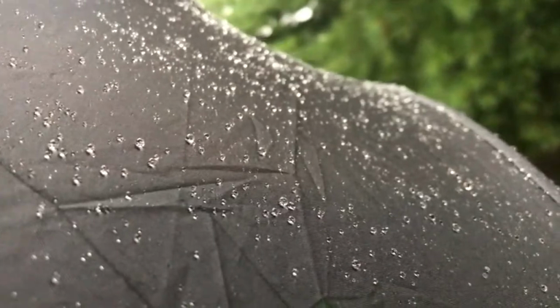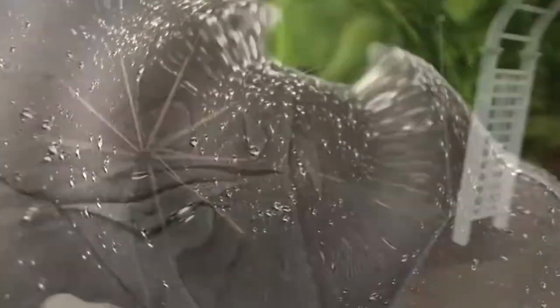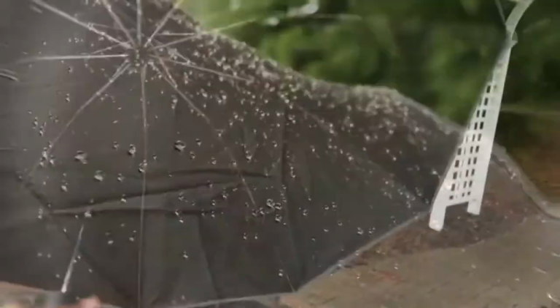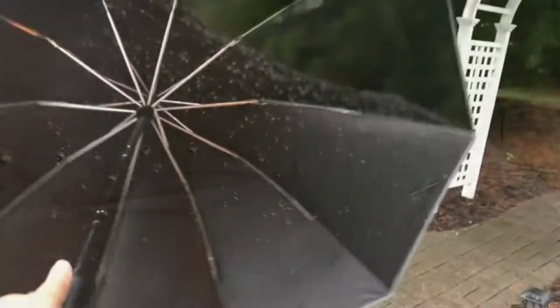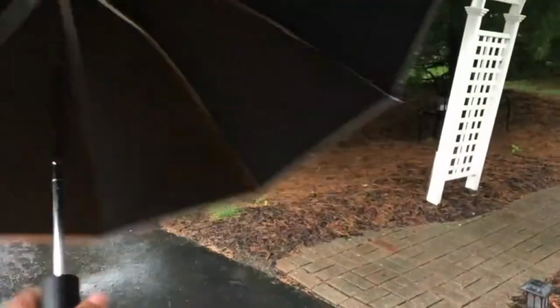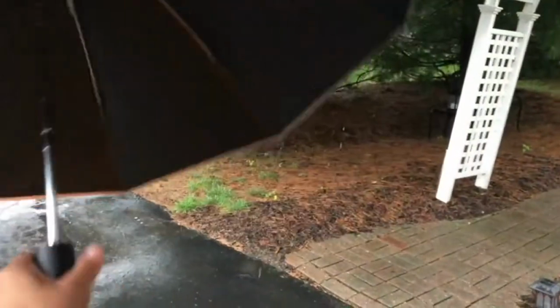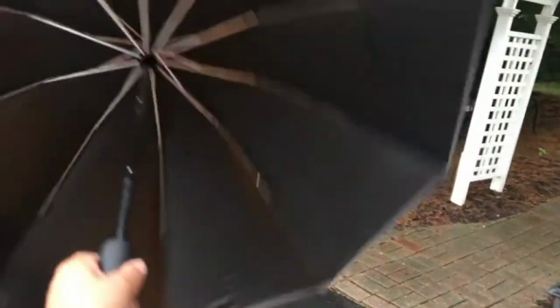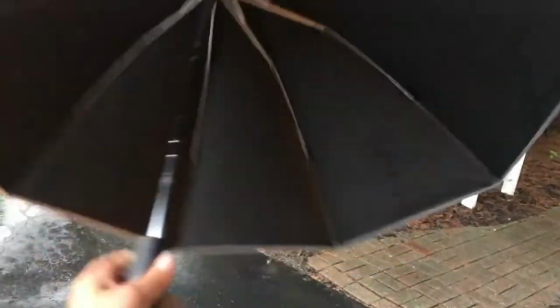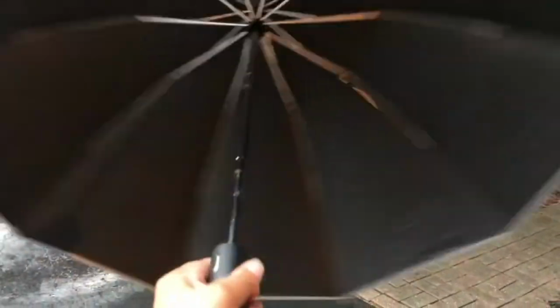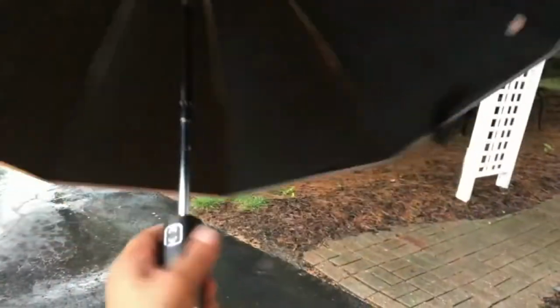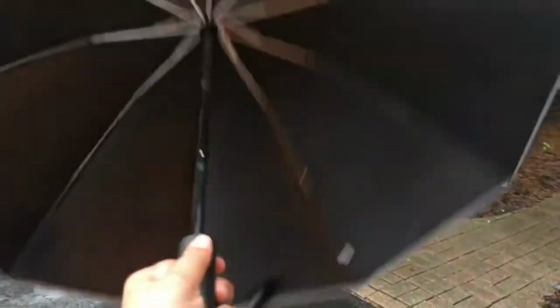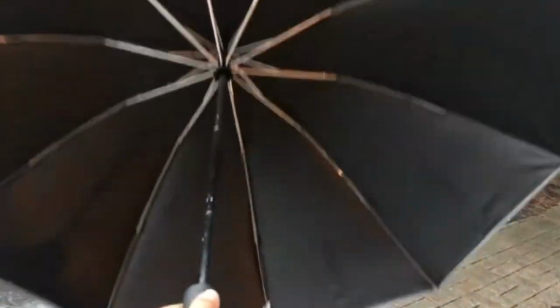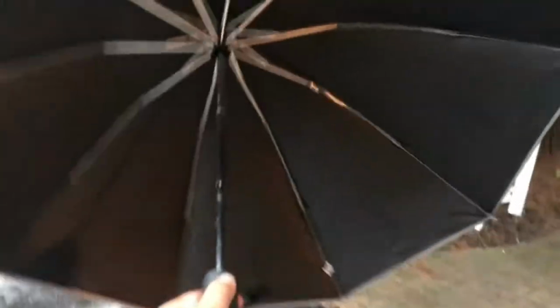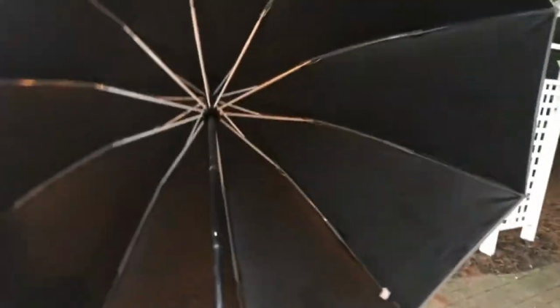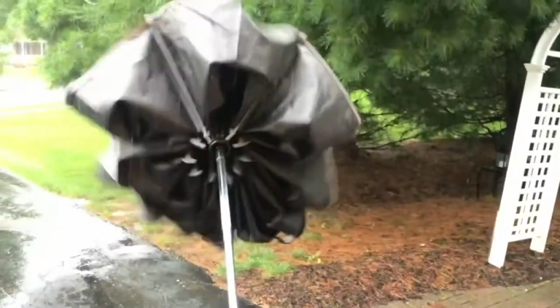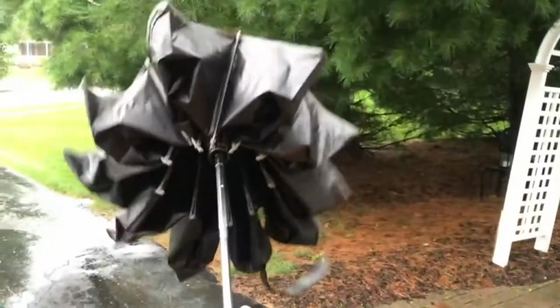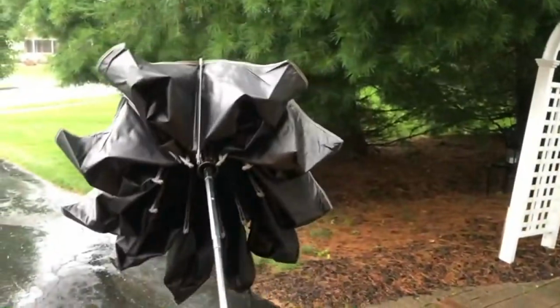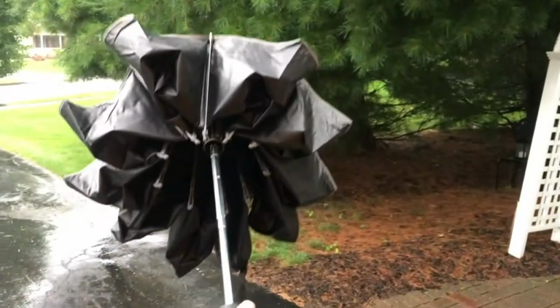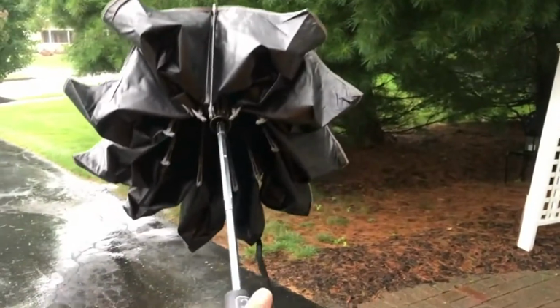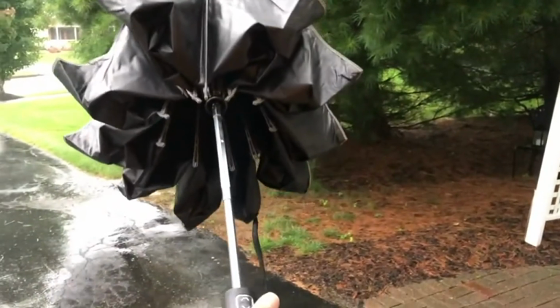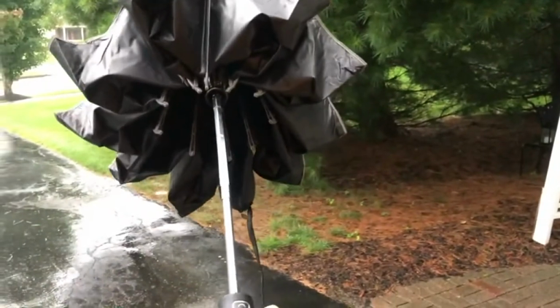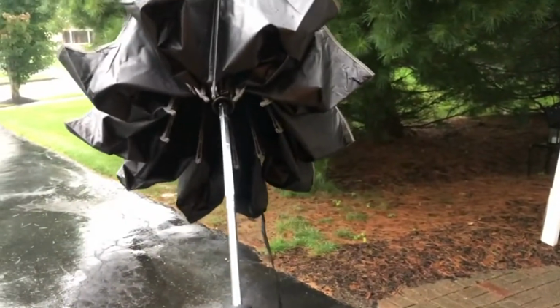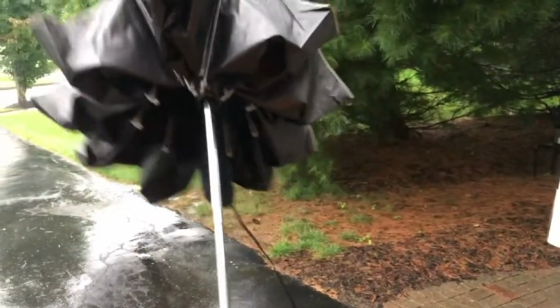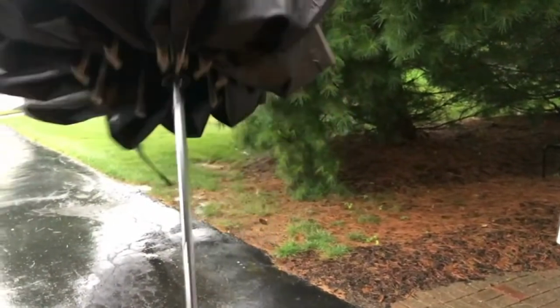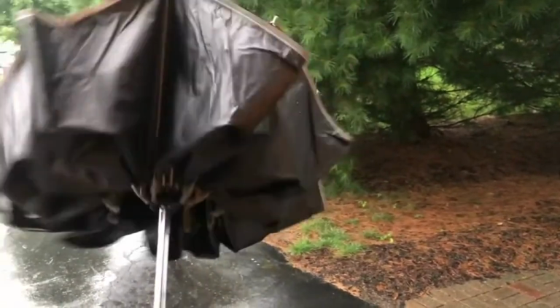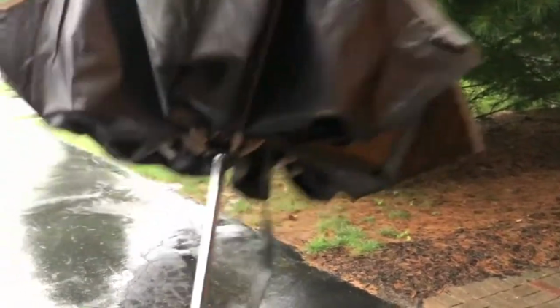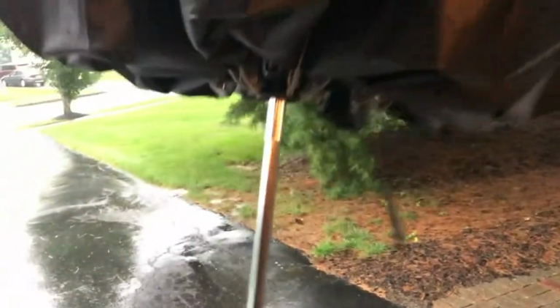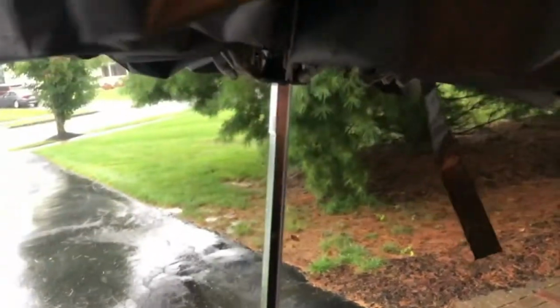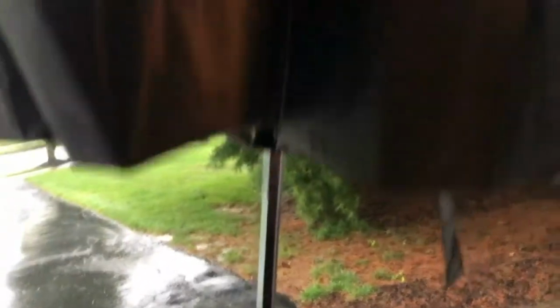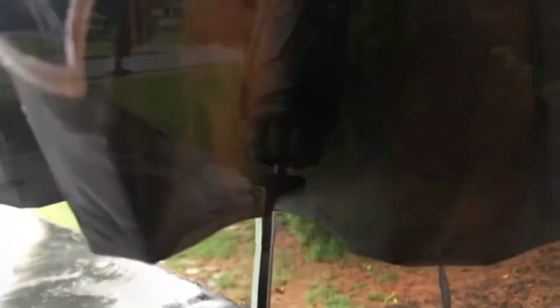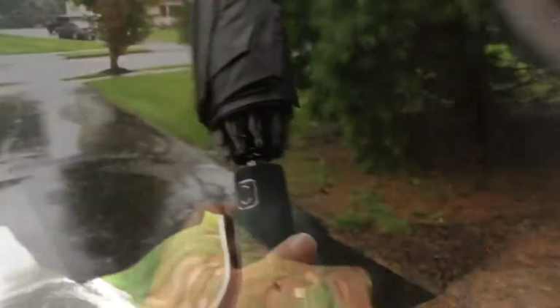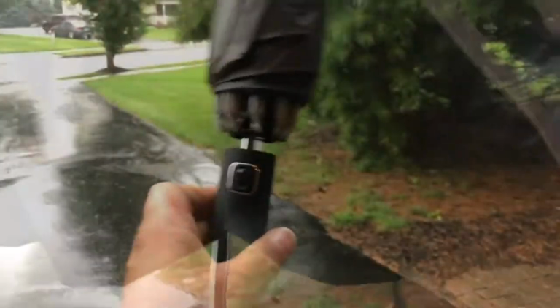I then closed the umbrella, which has just as much power closing as it did opening, keeping all the water stored on the top rather than dripping down on your arms.